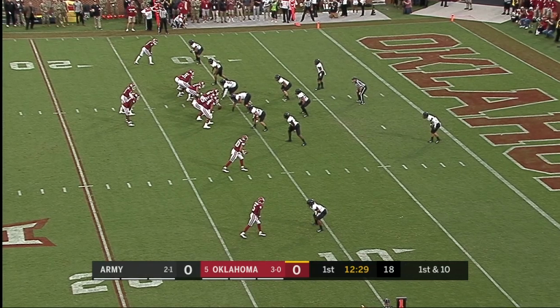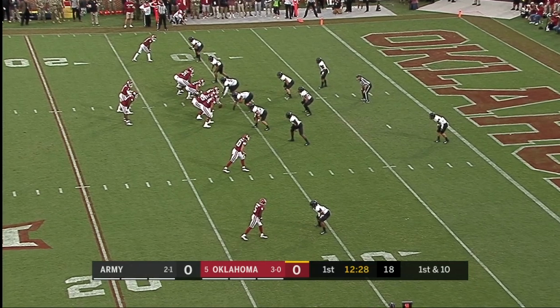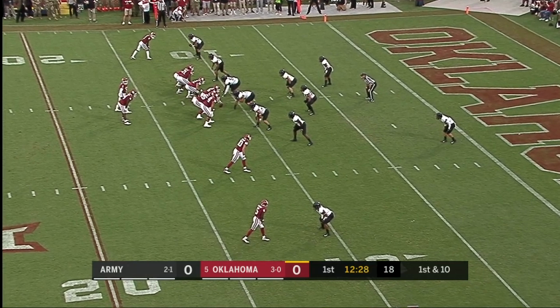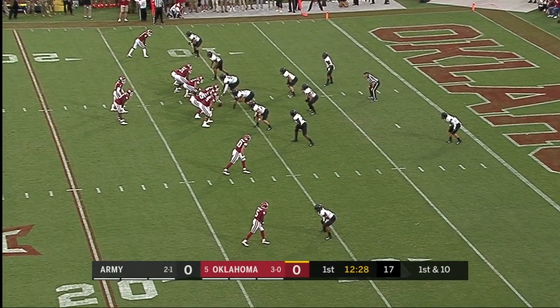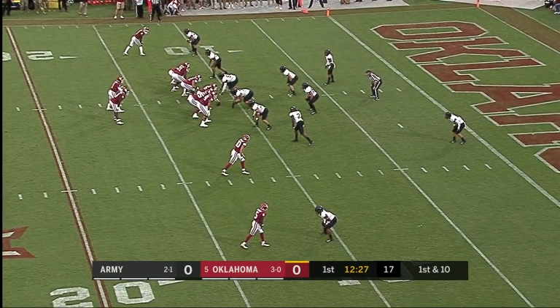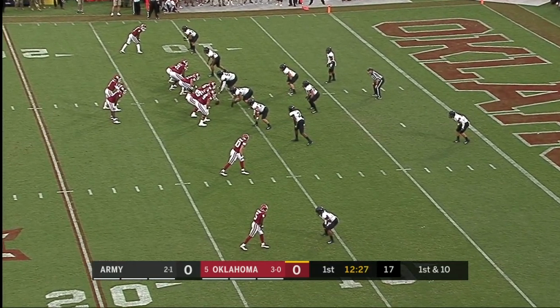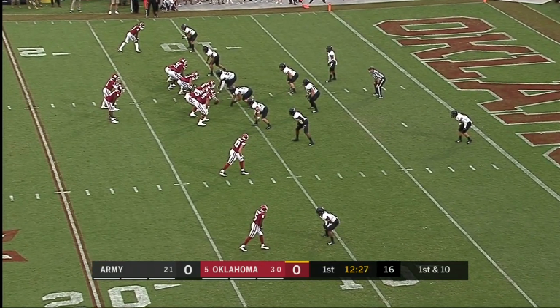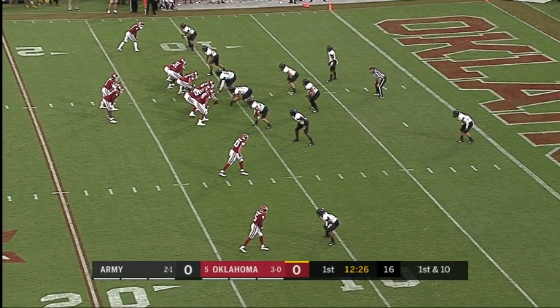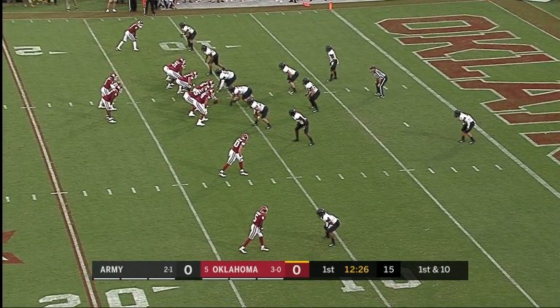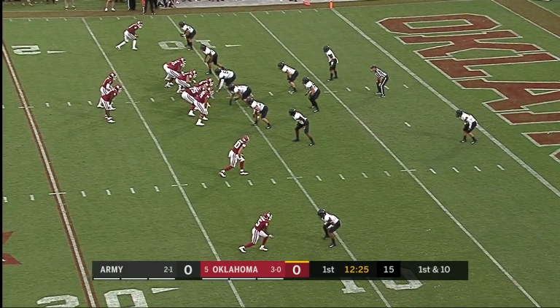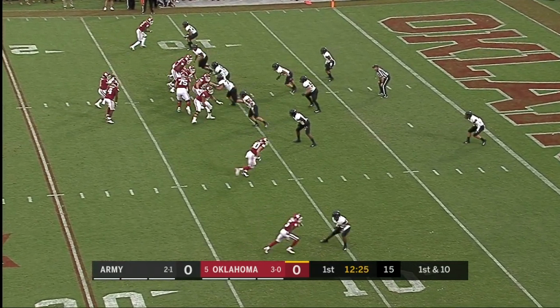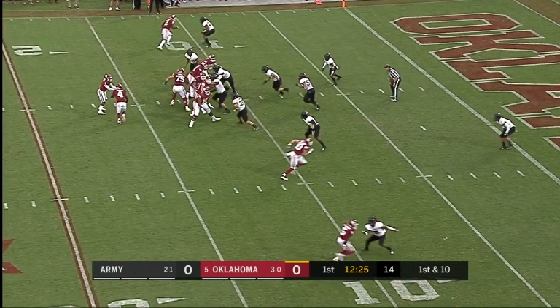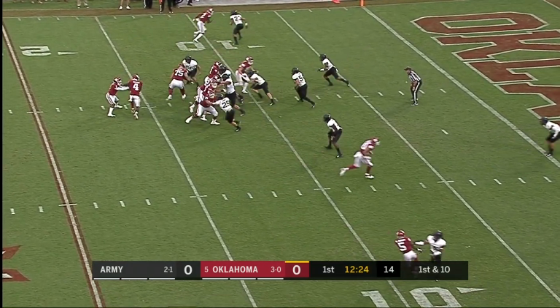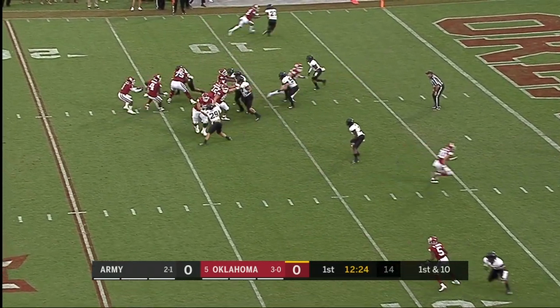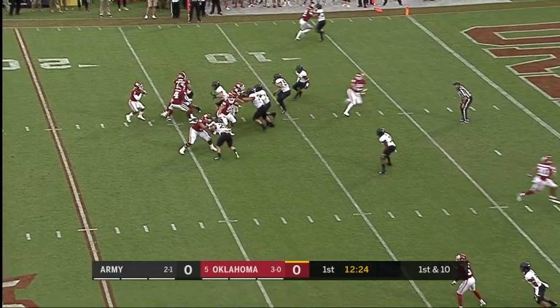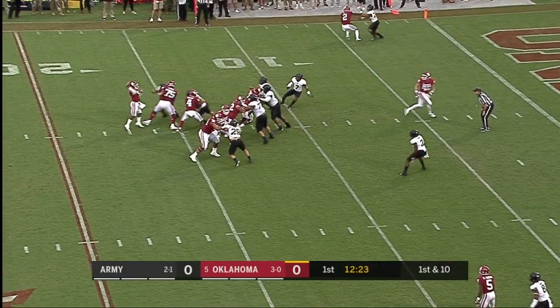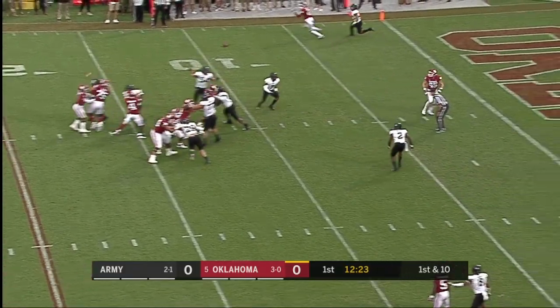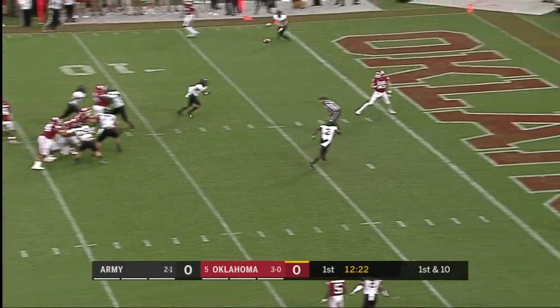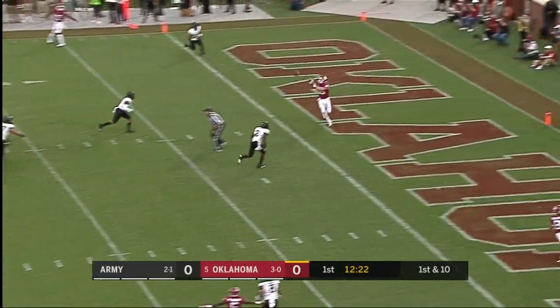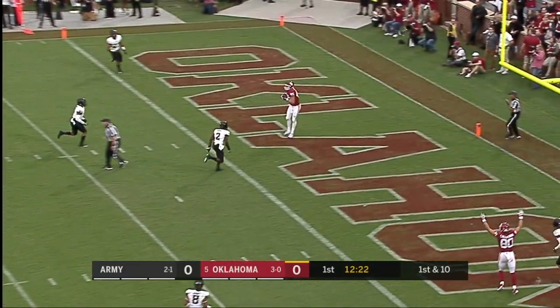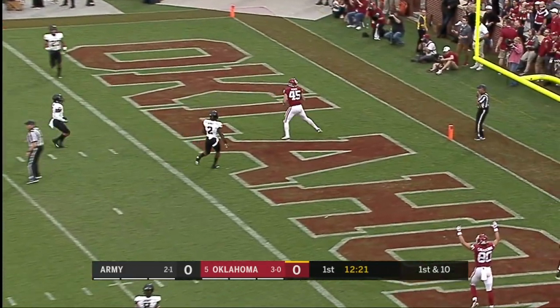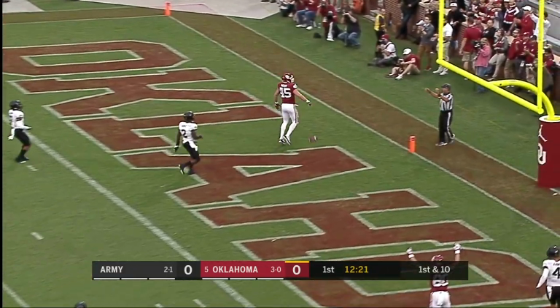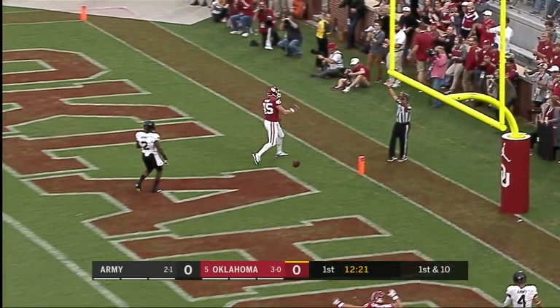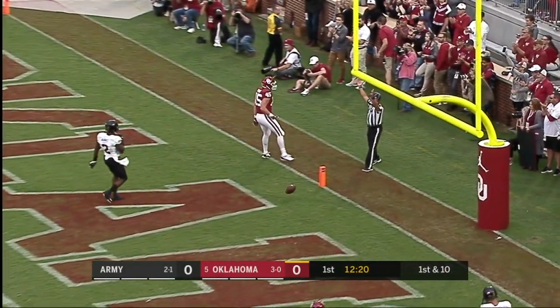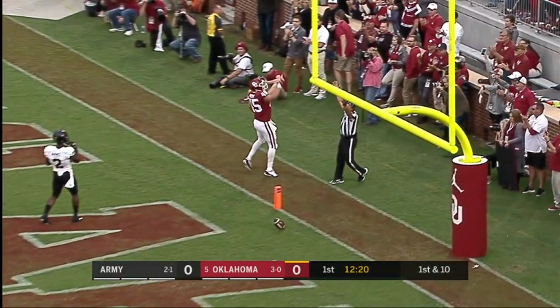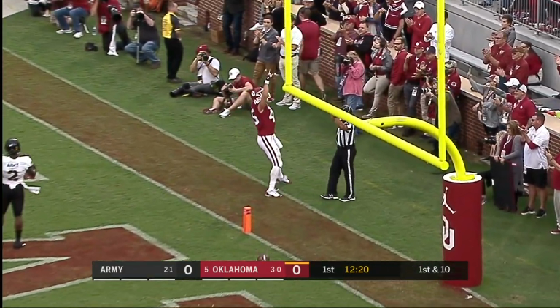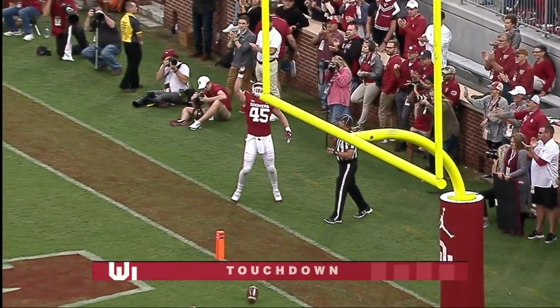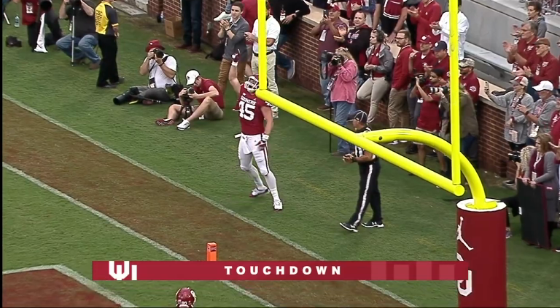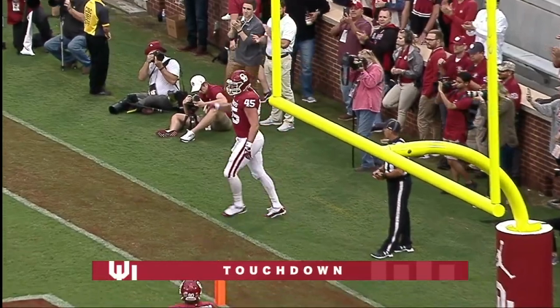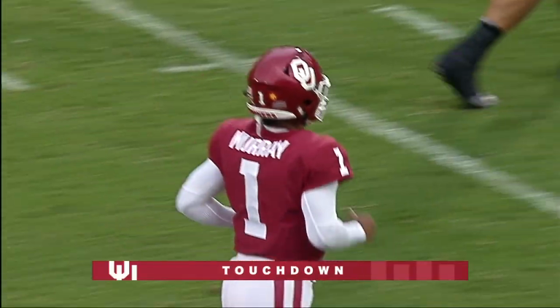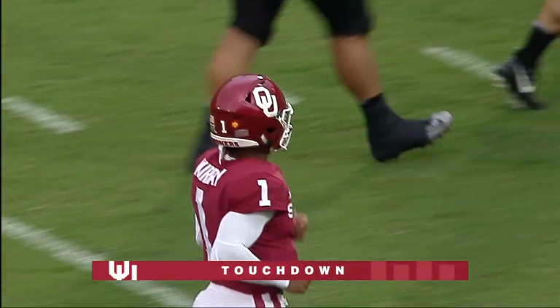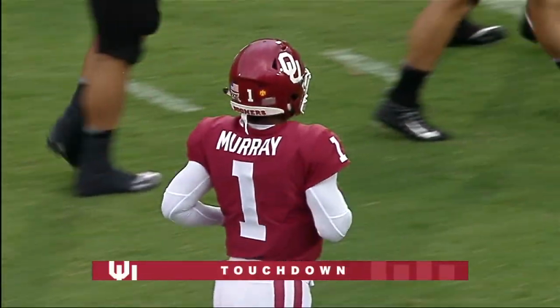That's Travis Watkins, key player for Army. OU in the red zone, 12 for 12 in the red zone this season with nine touchdowns — and make it 10. The fullback, Carson Meyer, touchdown OU.